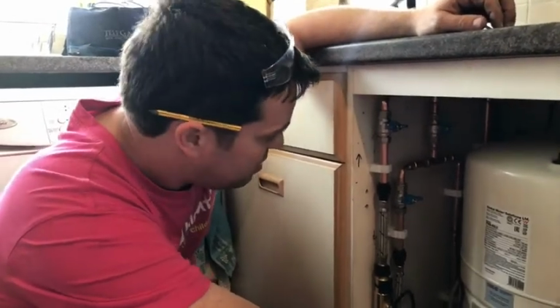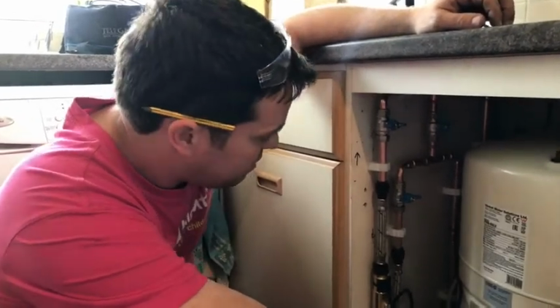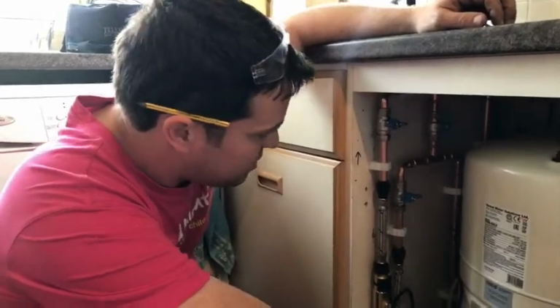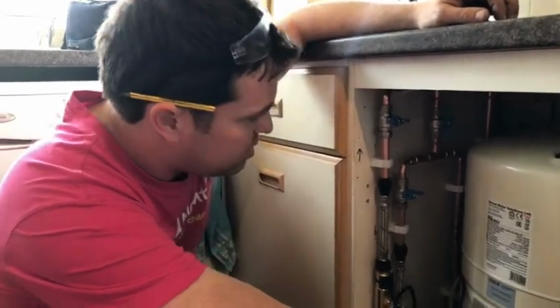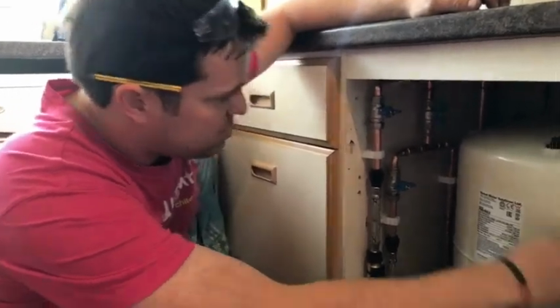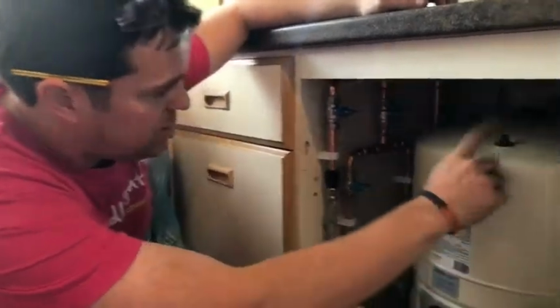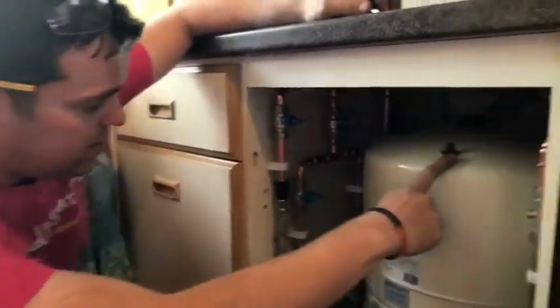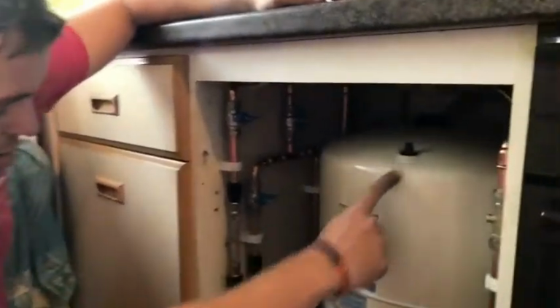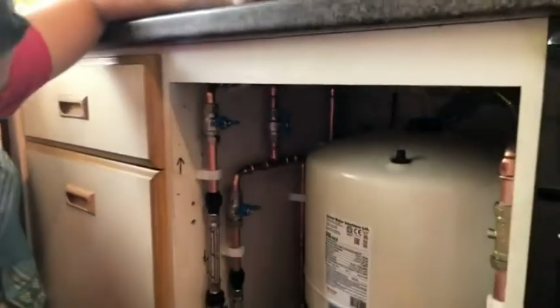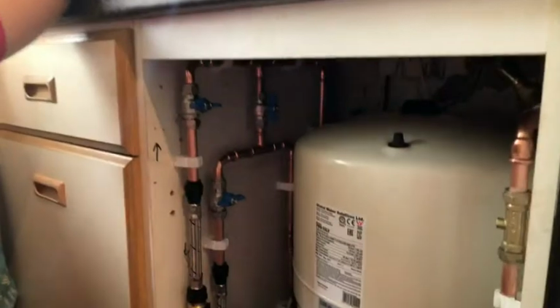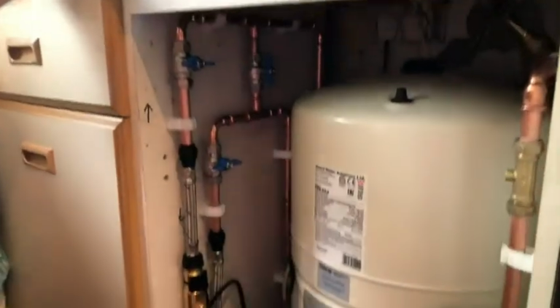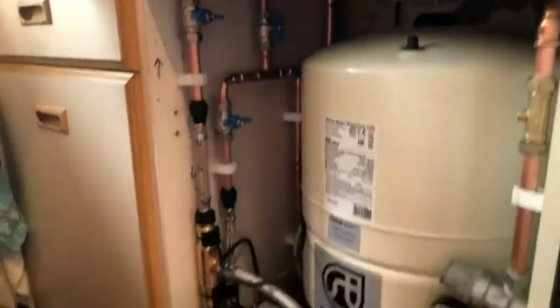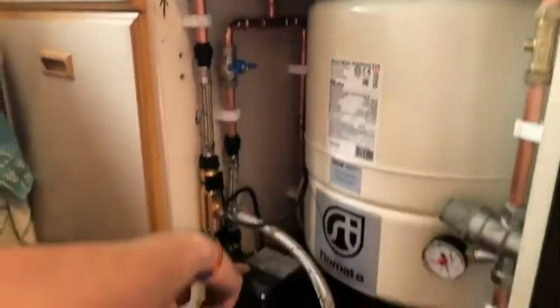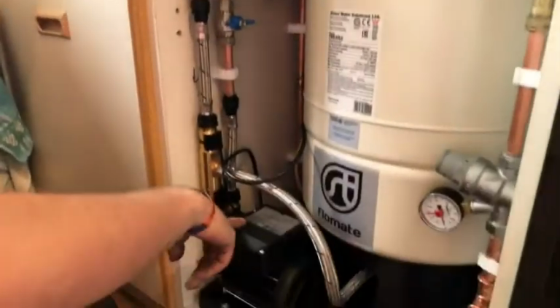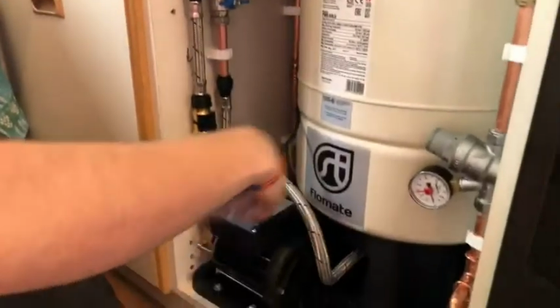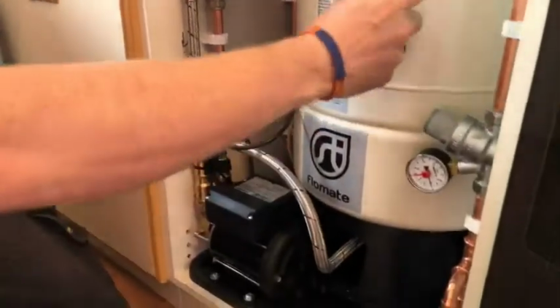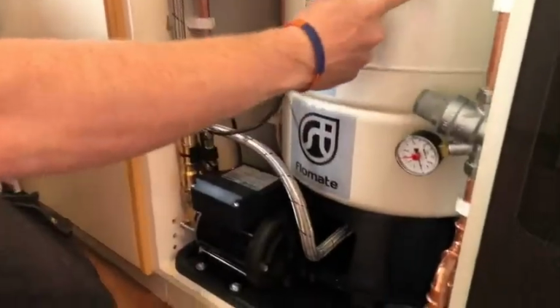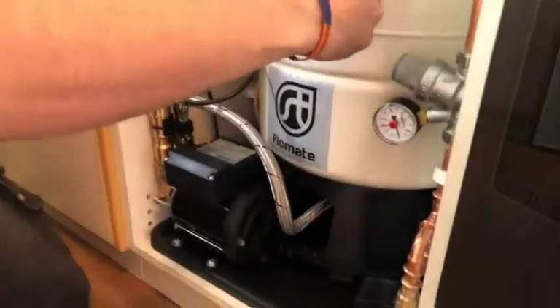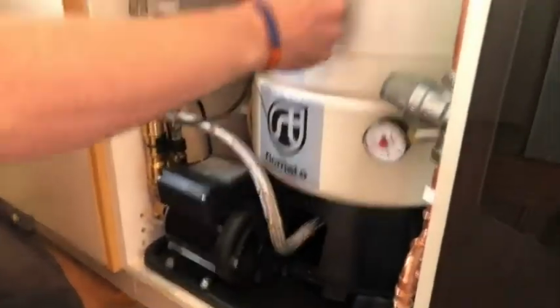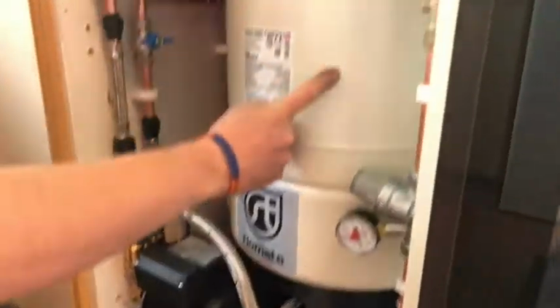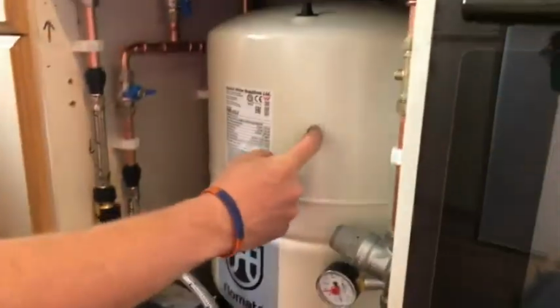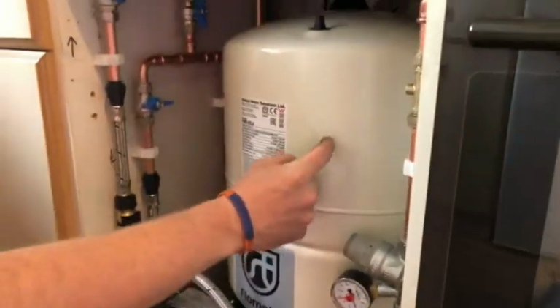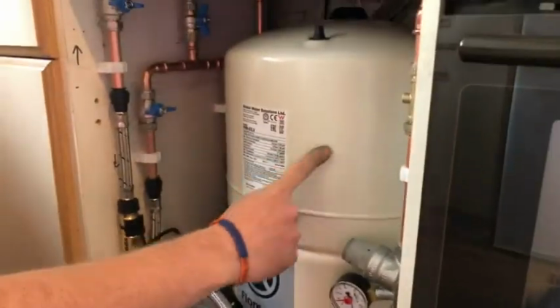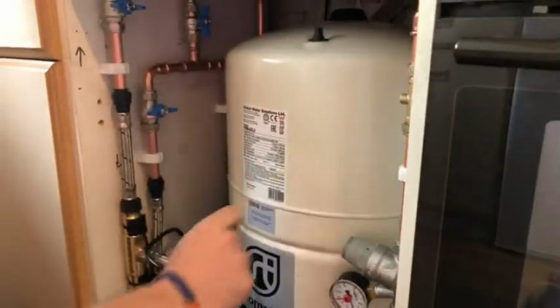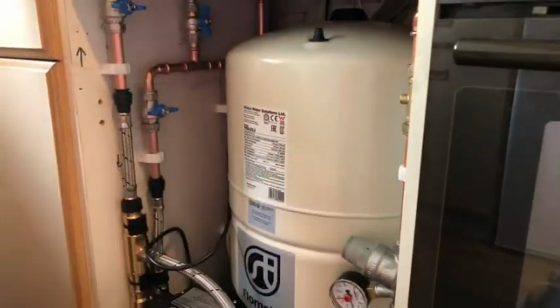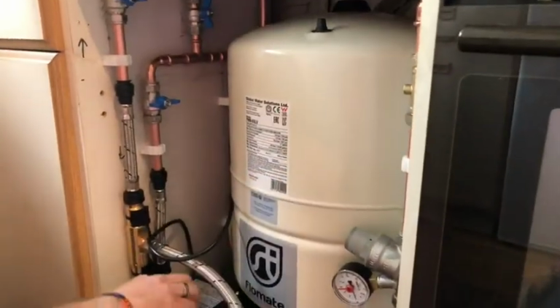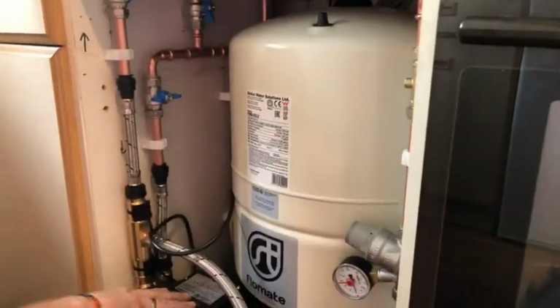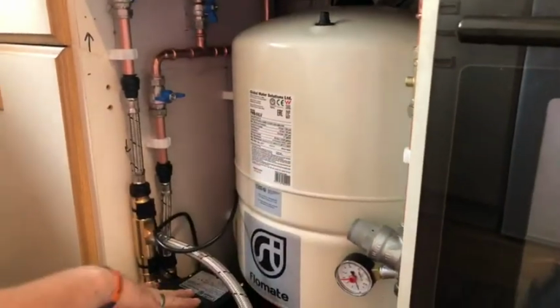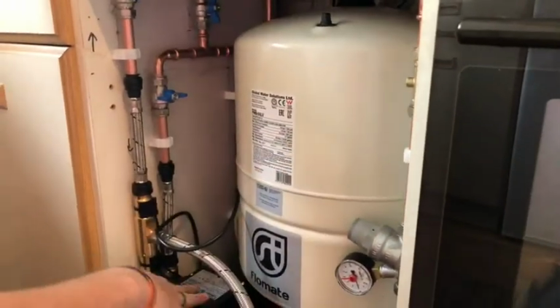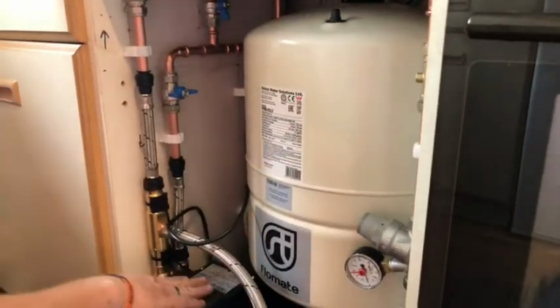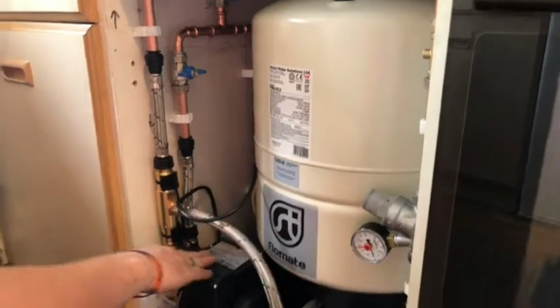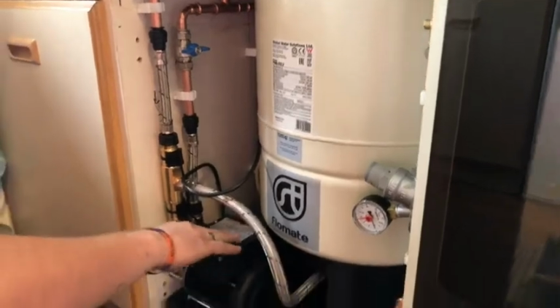What you've got is an accumulator and a little pump. So that deals with your volume problems, and then this deals with your pressure and obviously your flow rate.